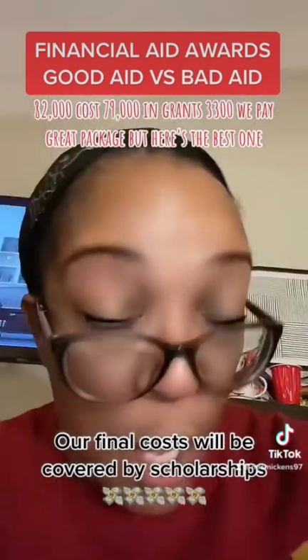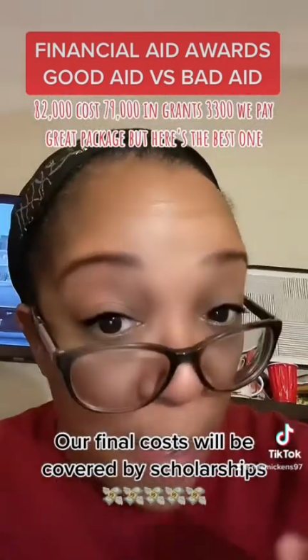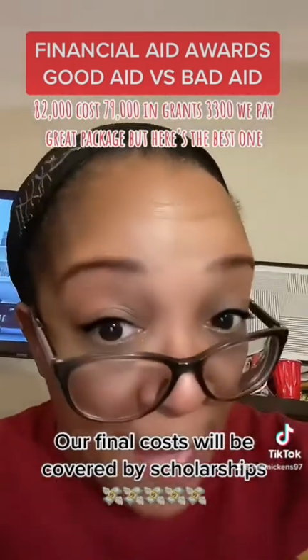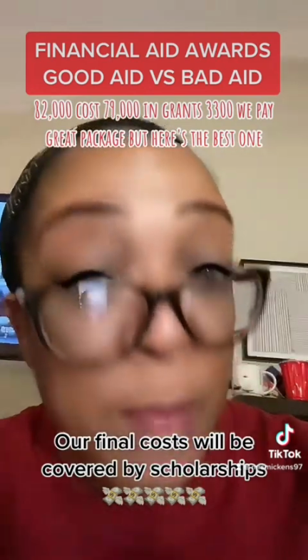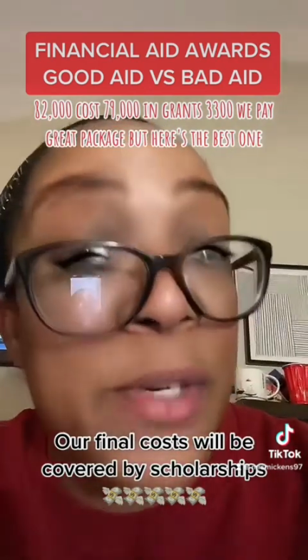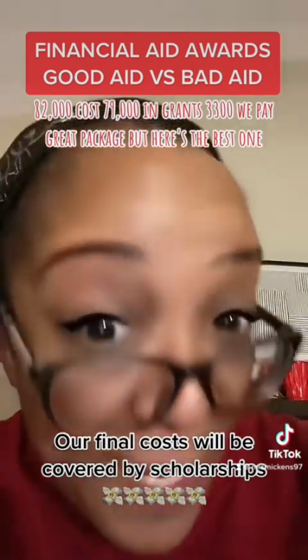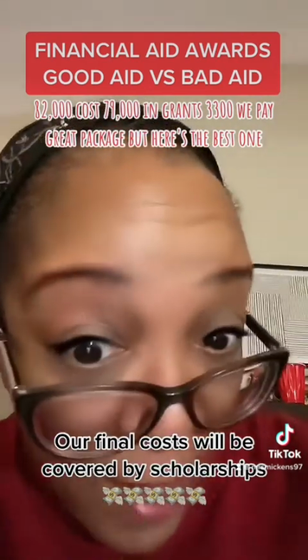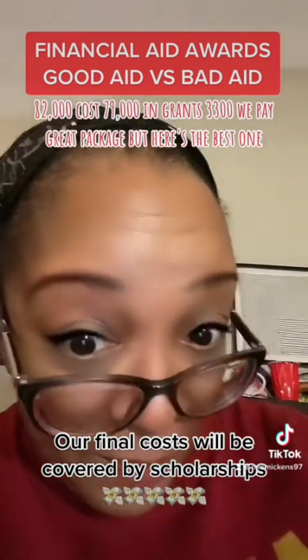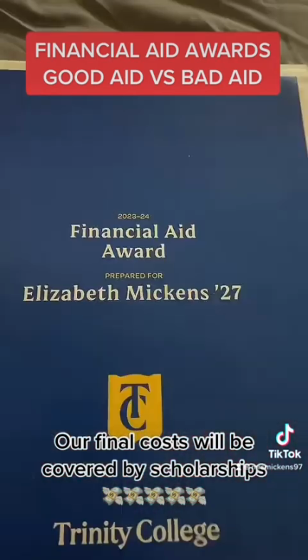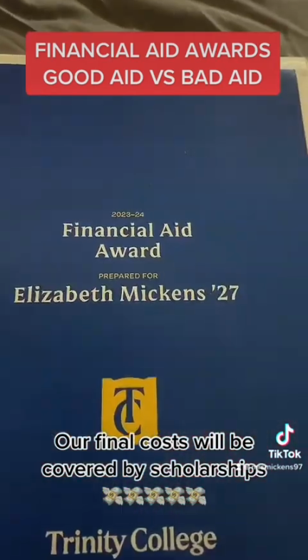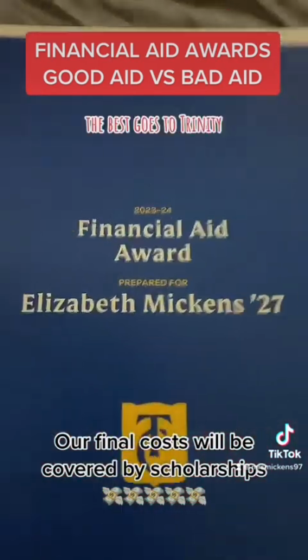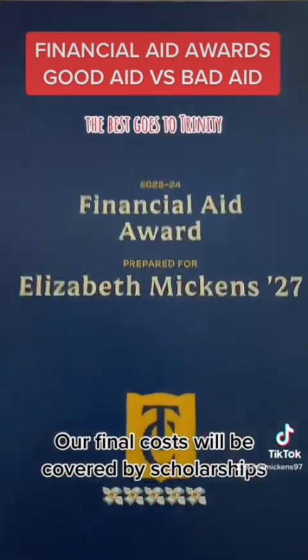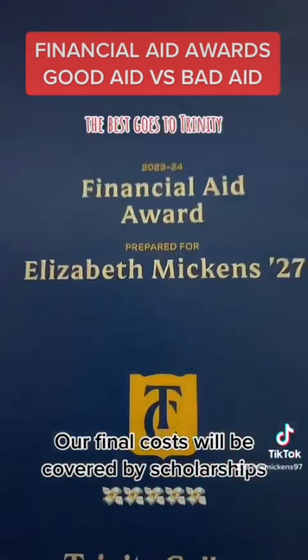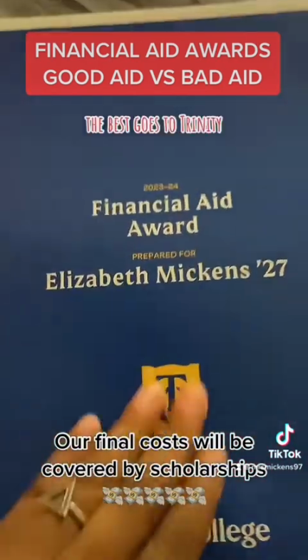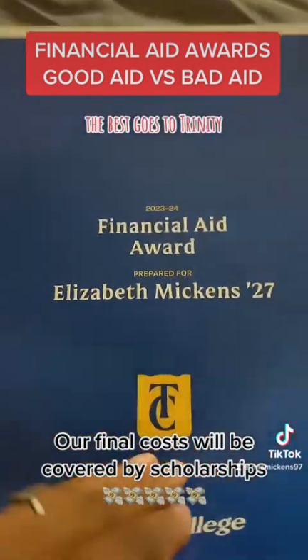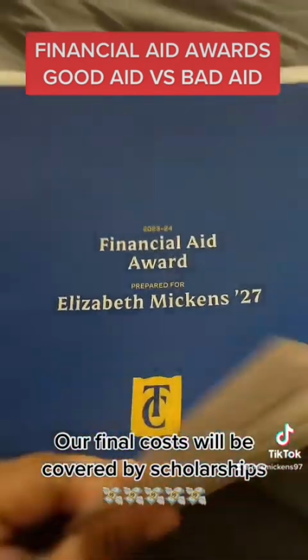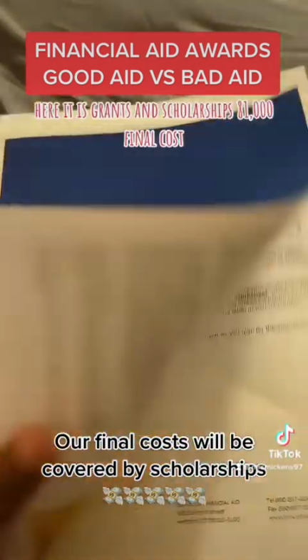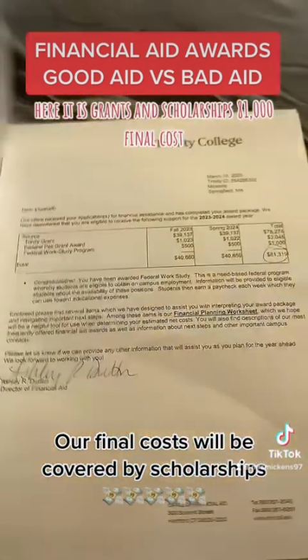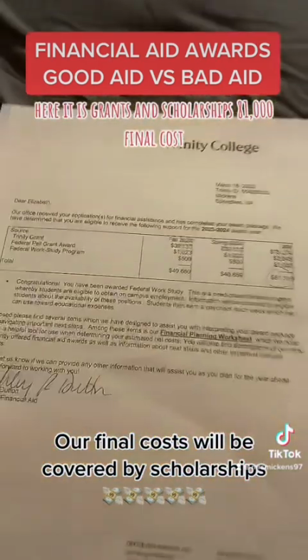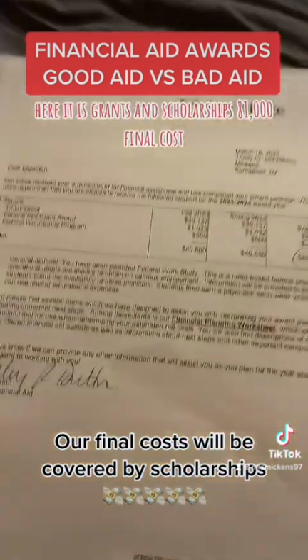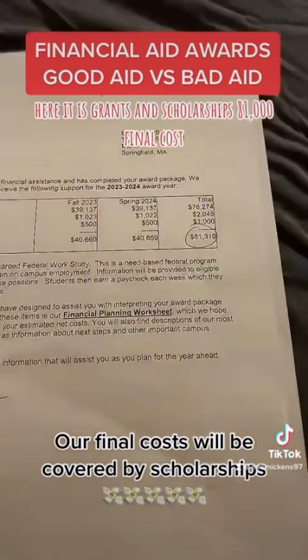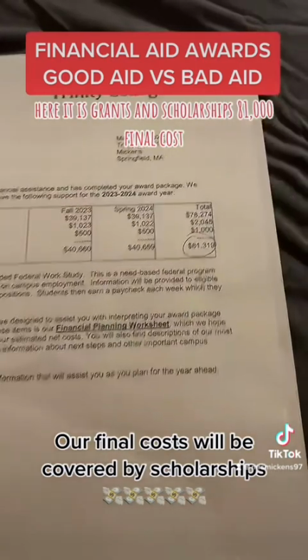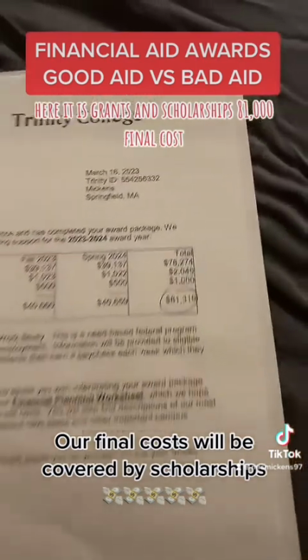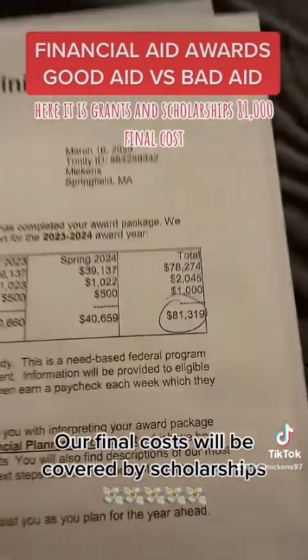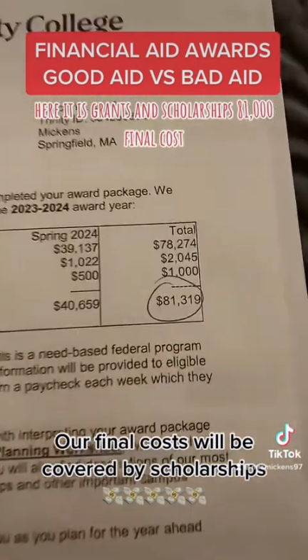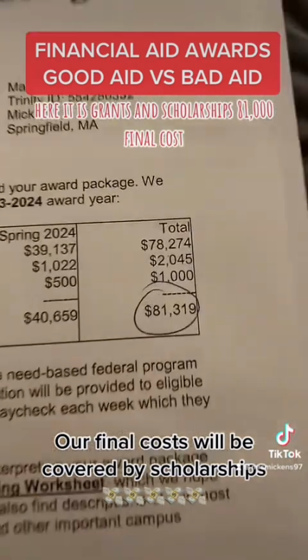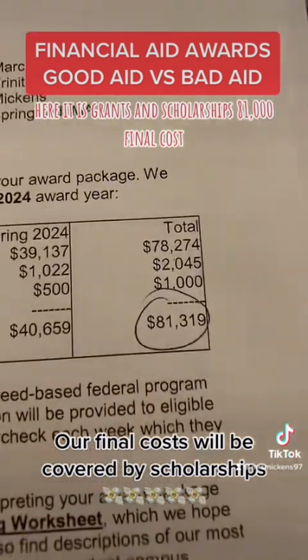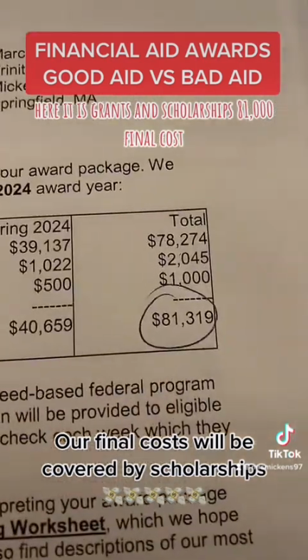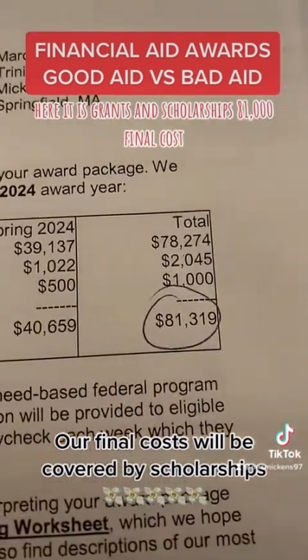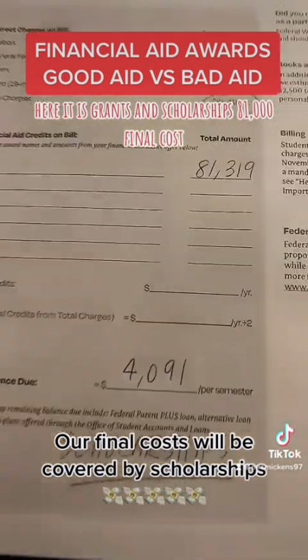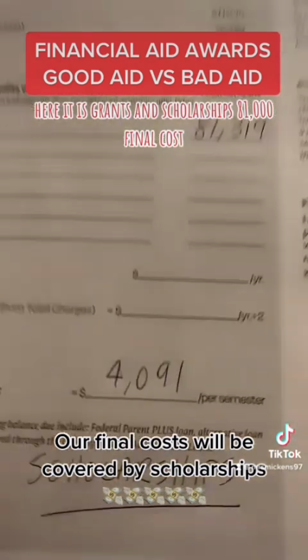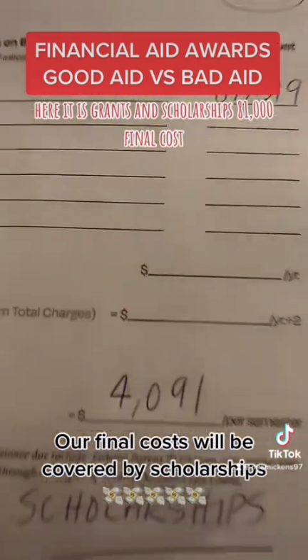But here's the best one. The best goes to Trinity. Here it is. Grants and scholarships: $81,000. Final cost —